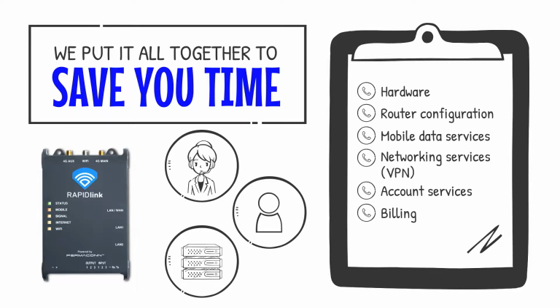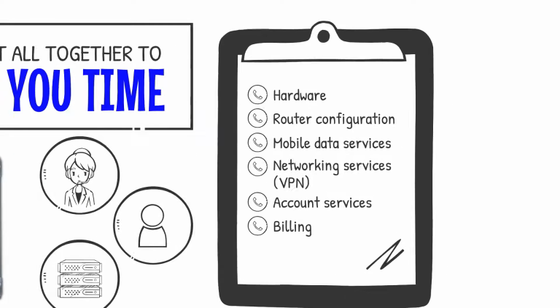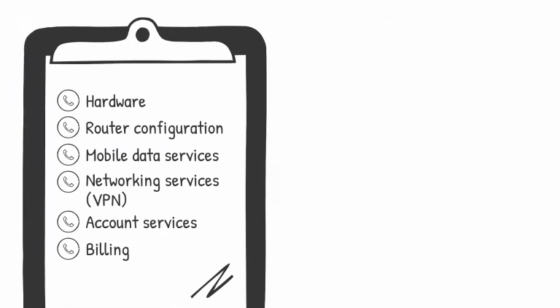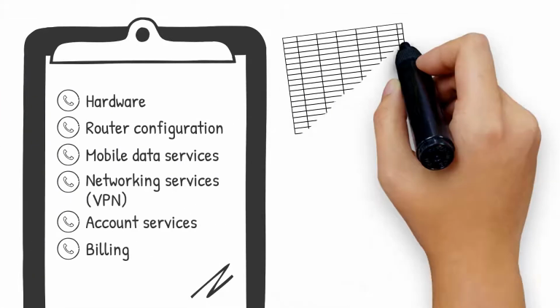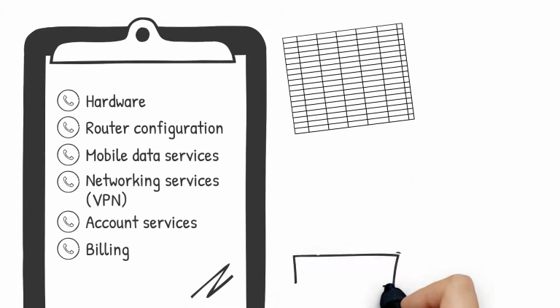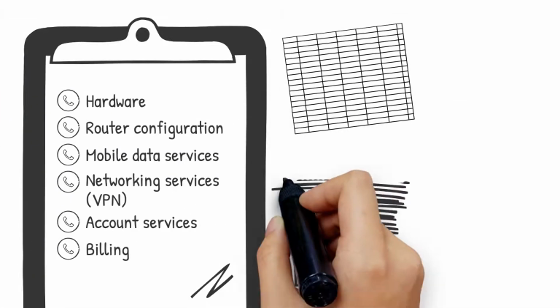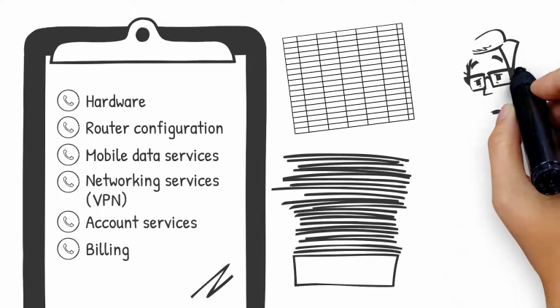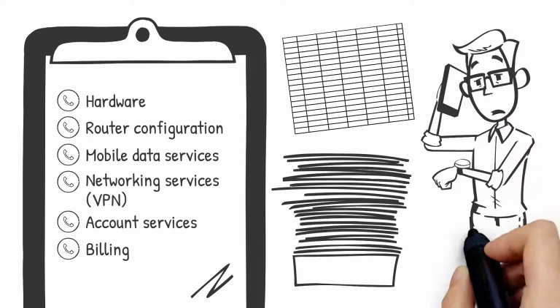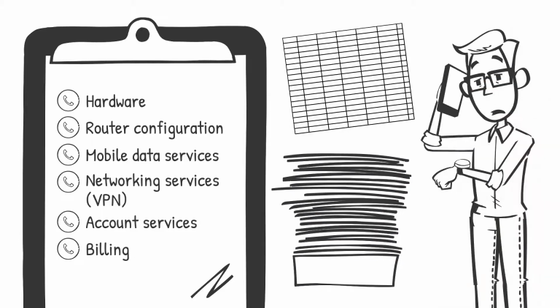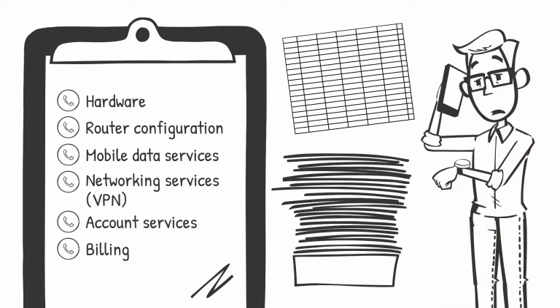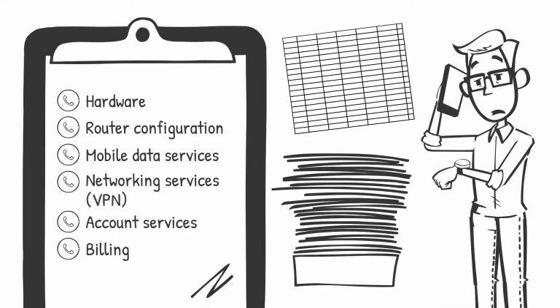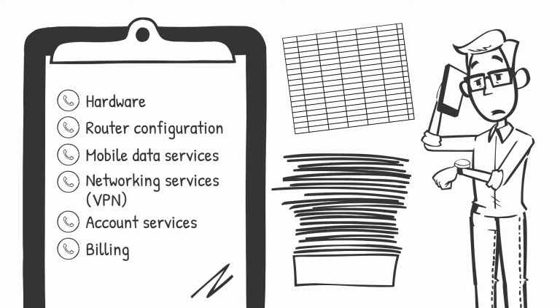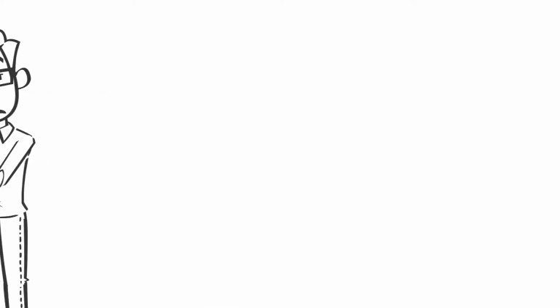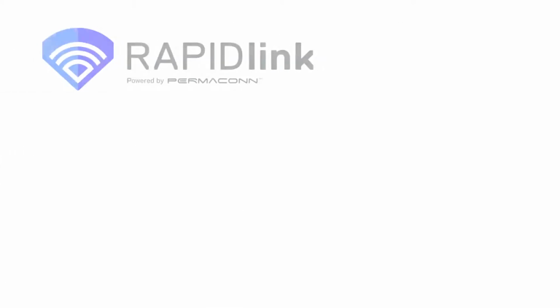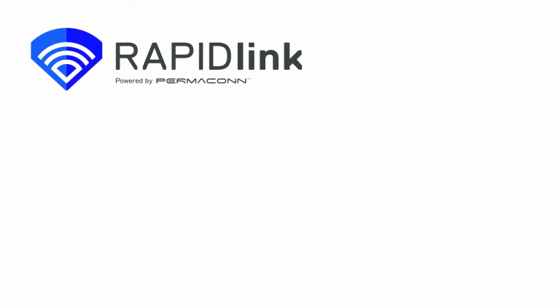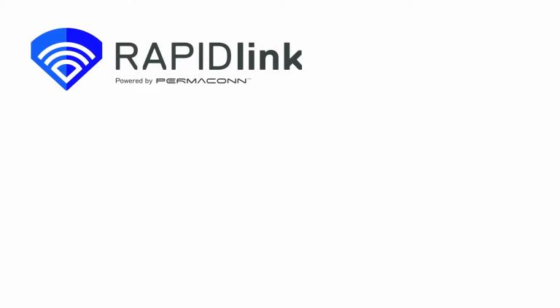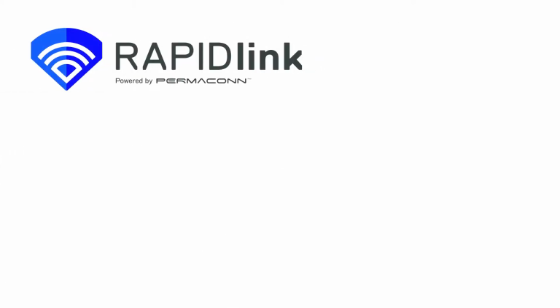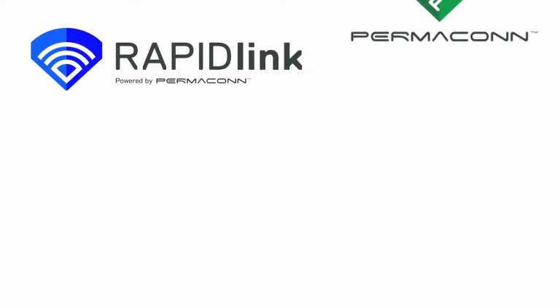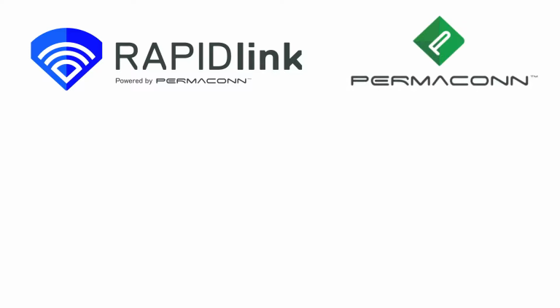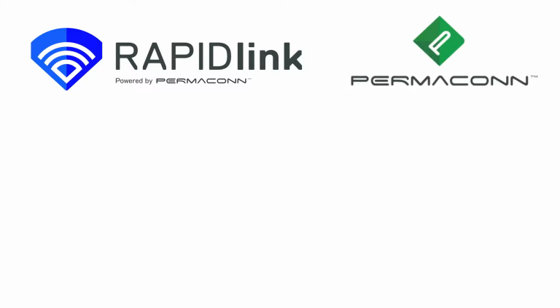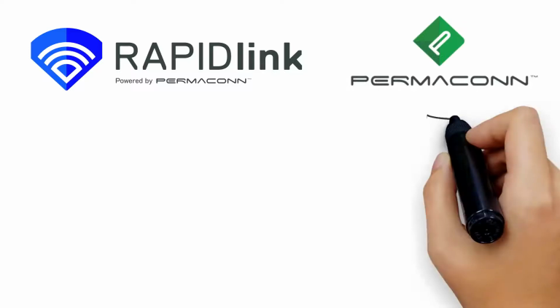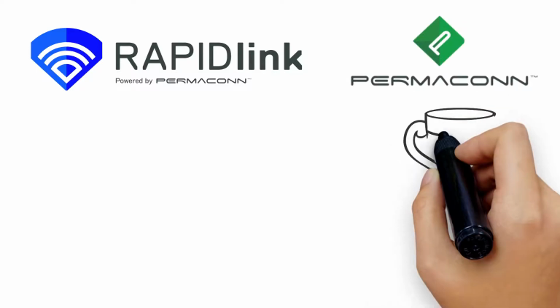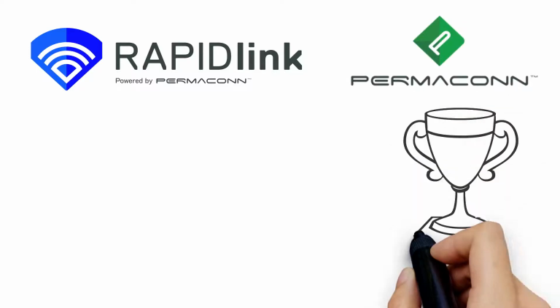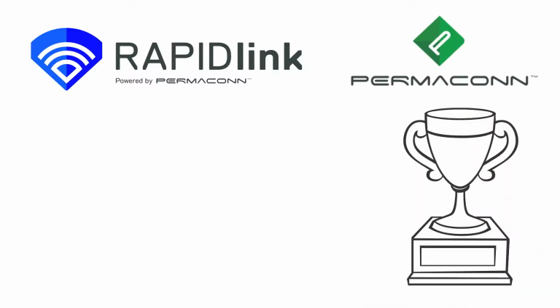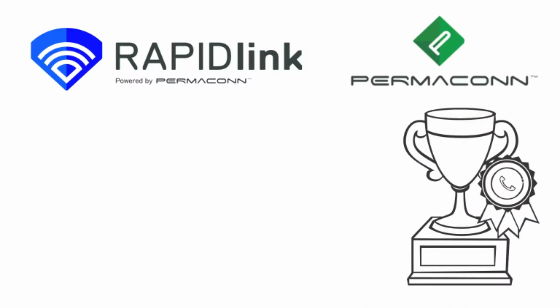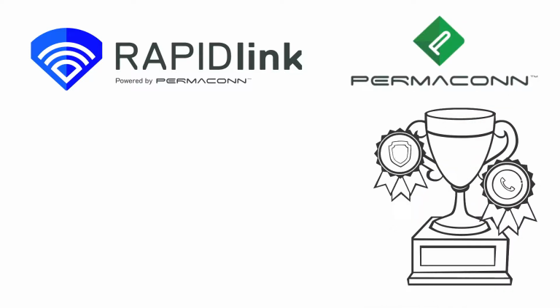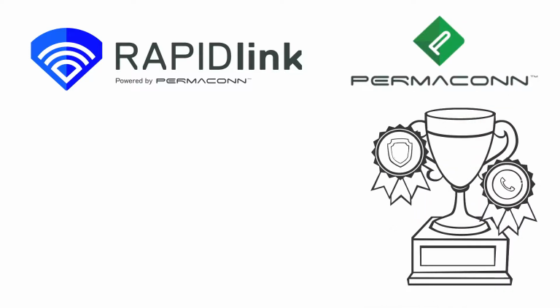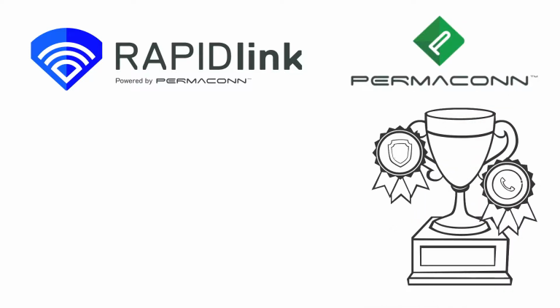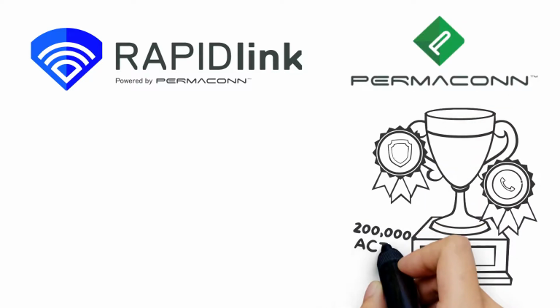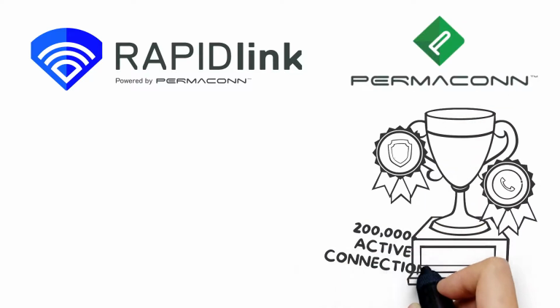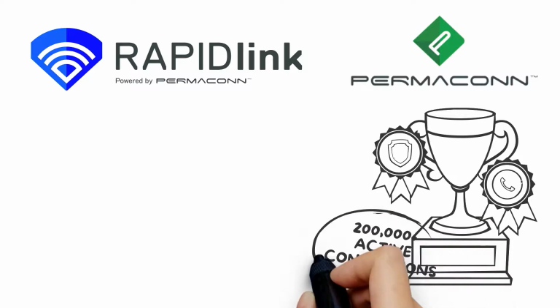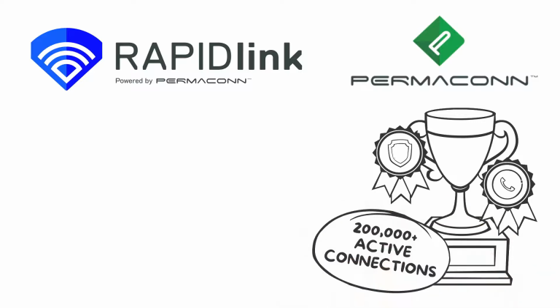No more spreadsheets and paperwork, or waiting on hold for vendors who pass the buck. RapidLink is designed, built, and supported by Permacon, the market leader in mission-critical communications for the security industry, with over 200,000 active connections.